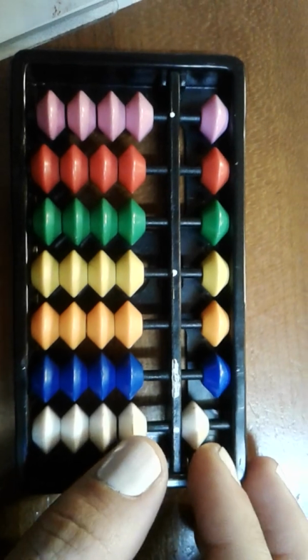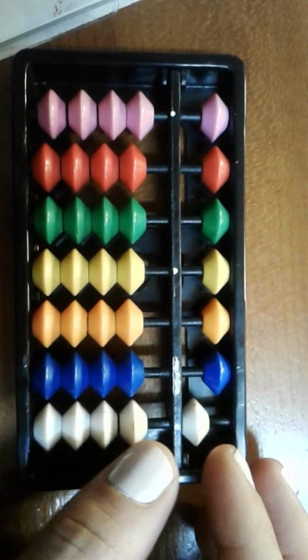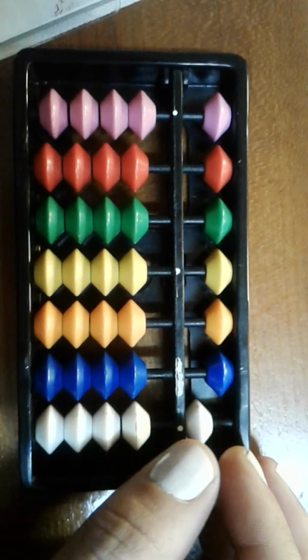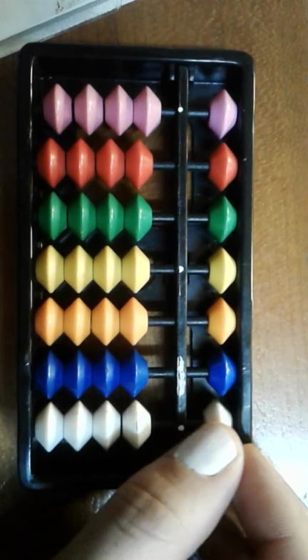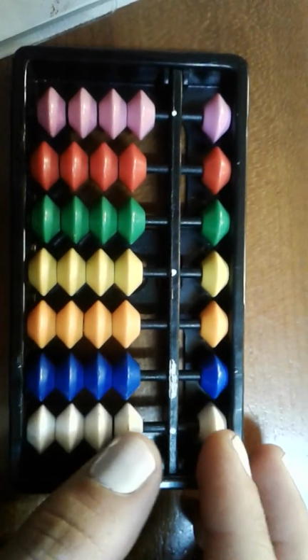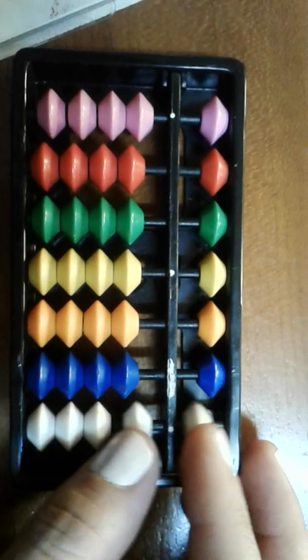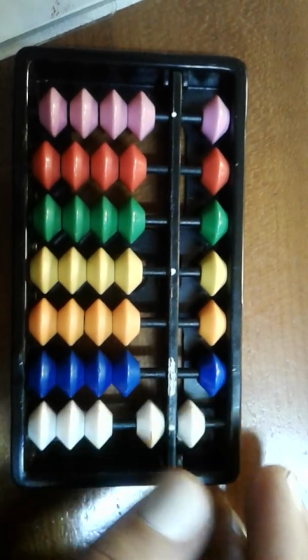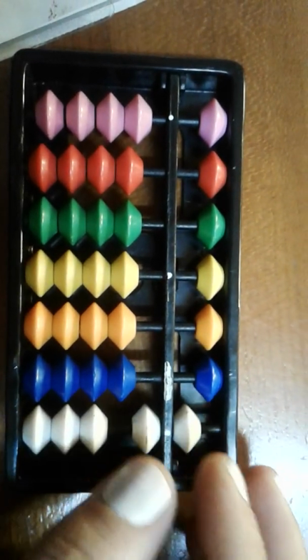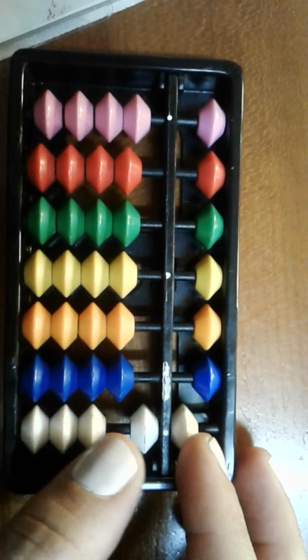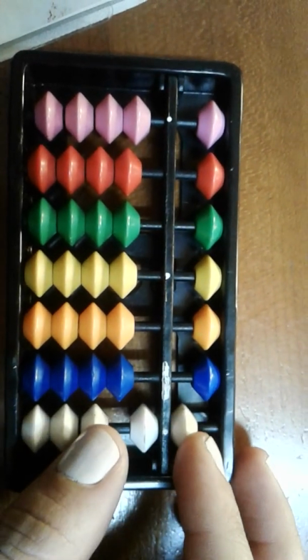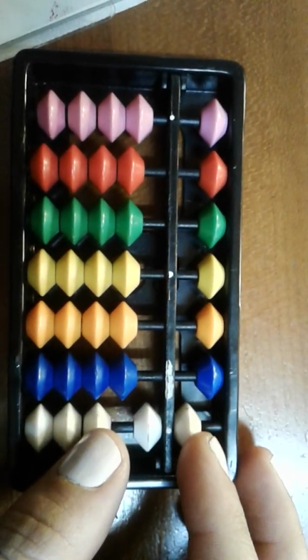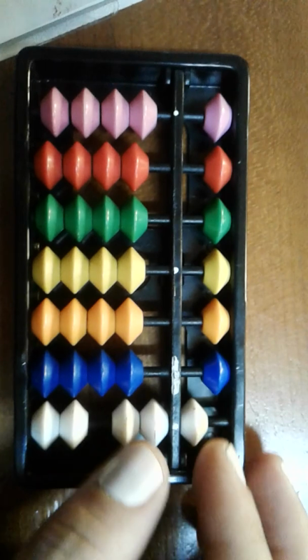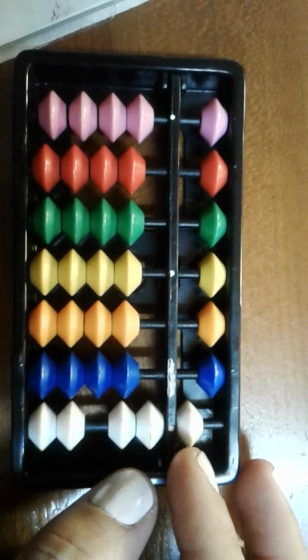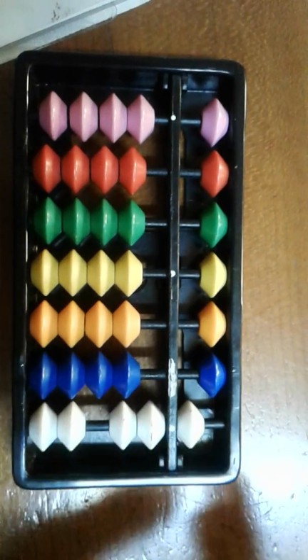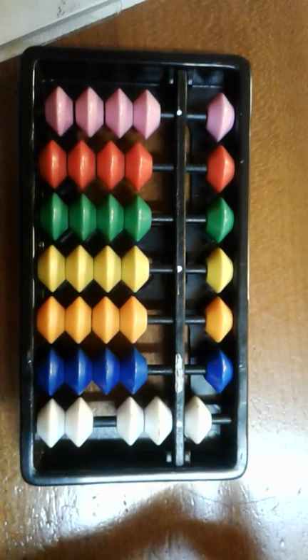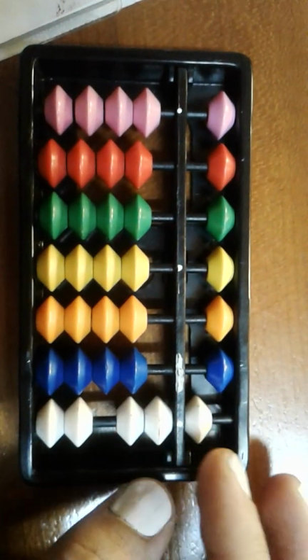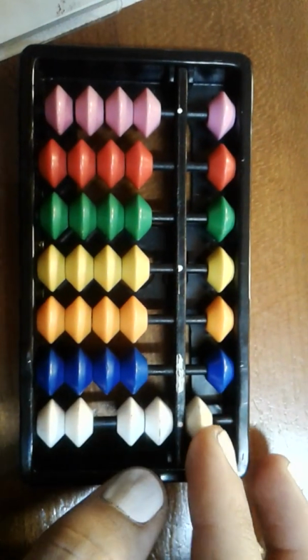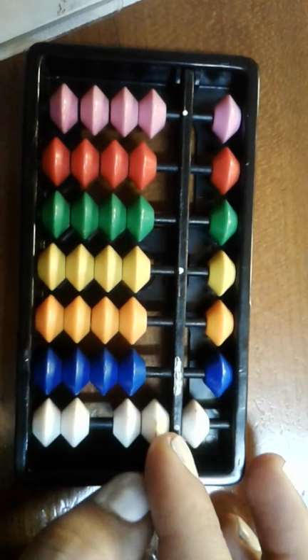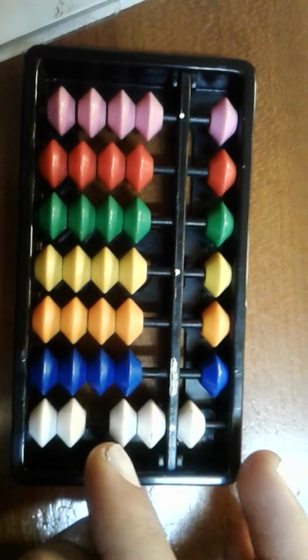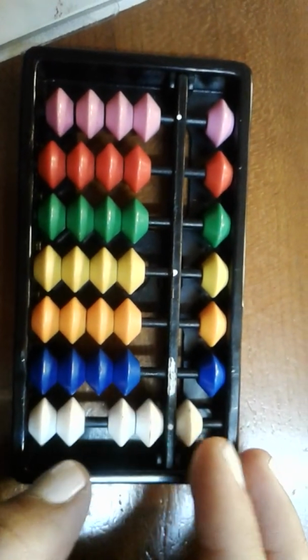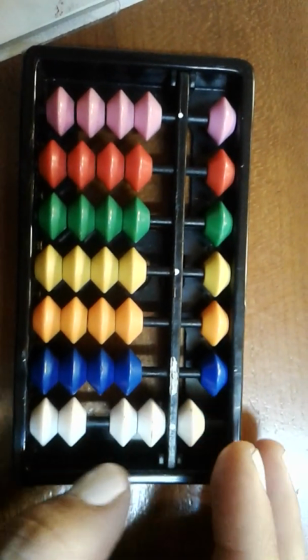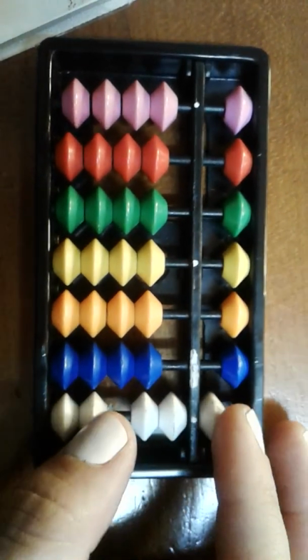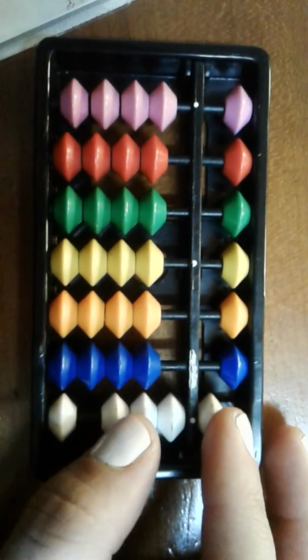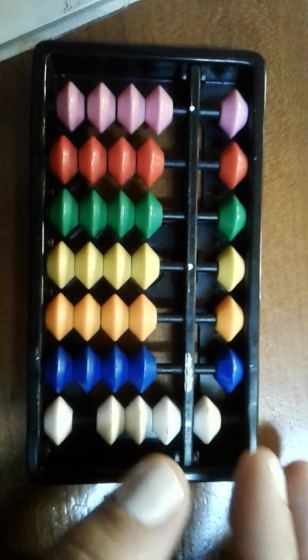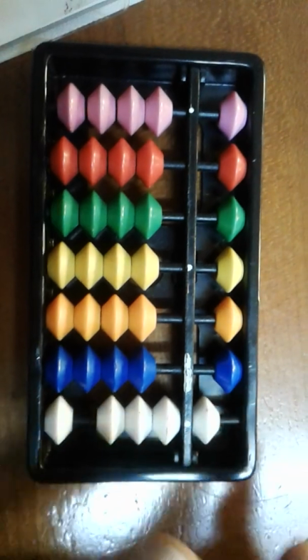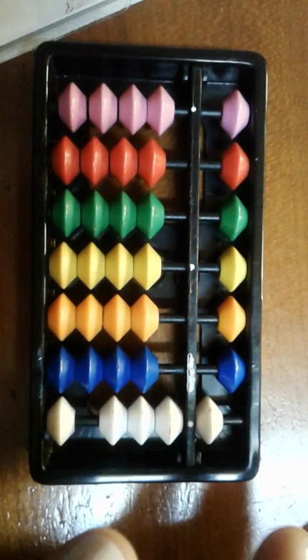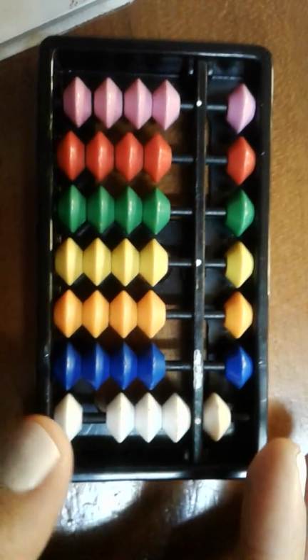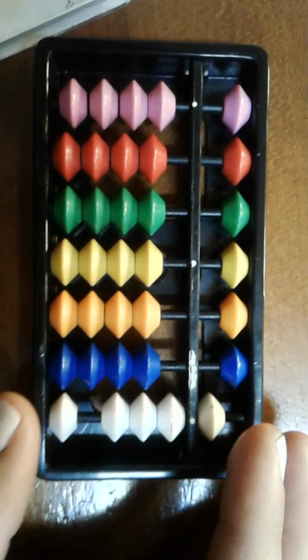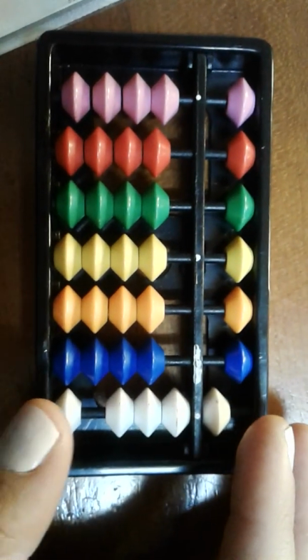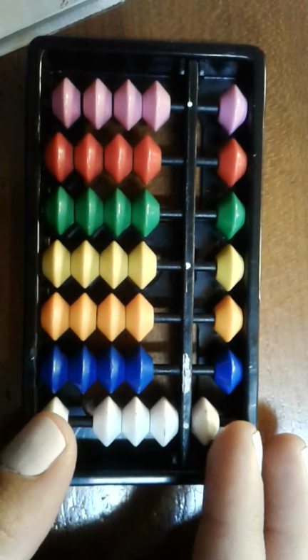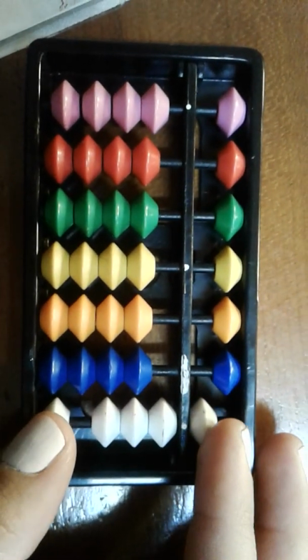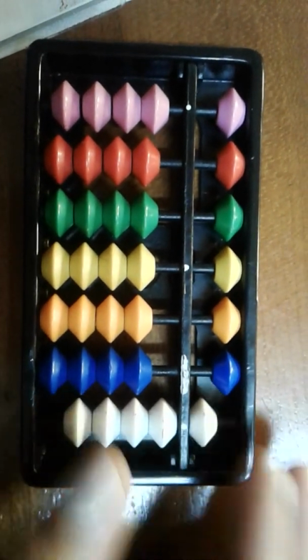Number six is a five and a one. Number seven is a five and a two — a two bead. So to make it easier: five, six, seven. Number eight is a five and a three. And the biggest number we can make on our units rod is a five and a four.